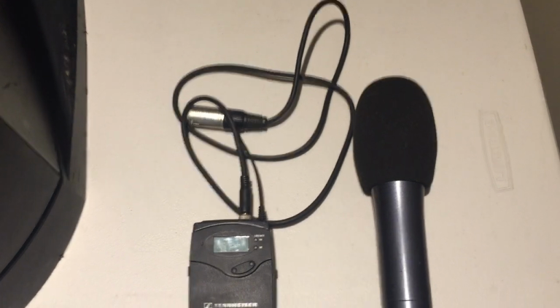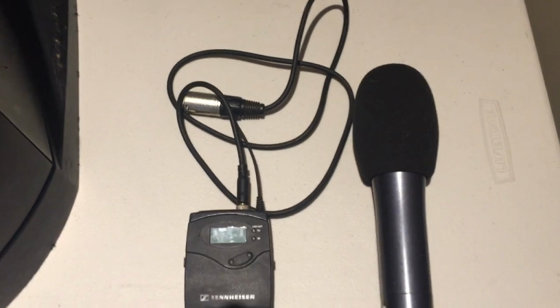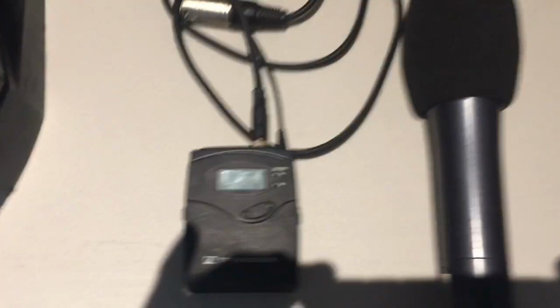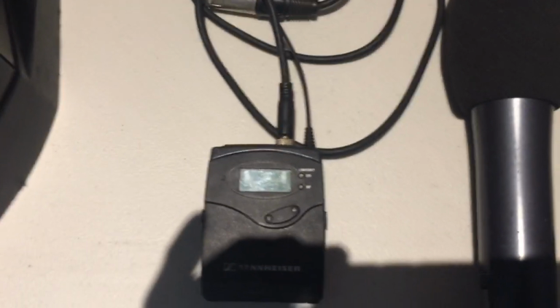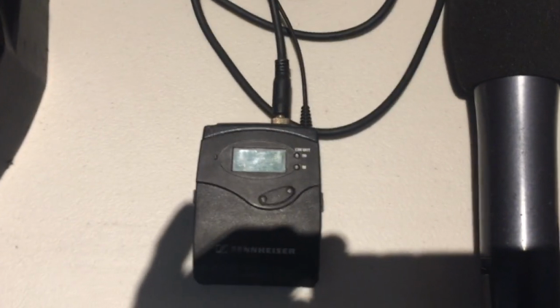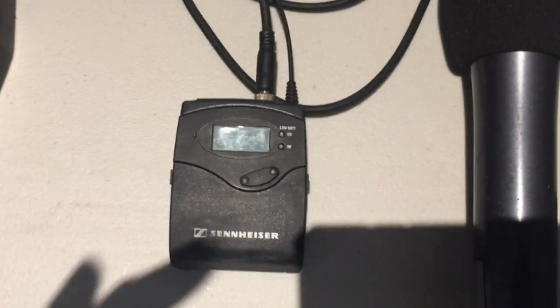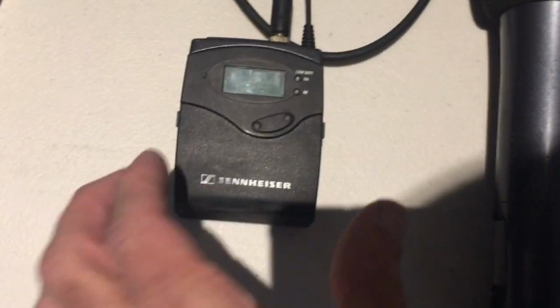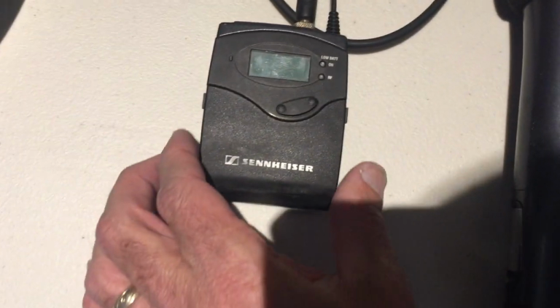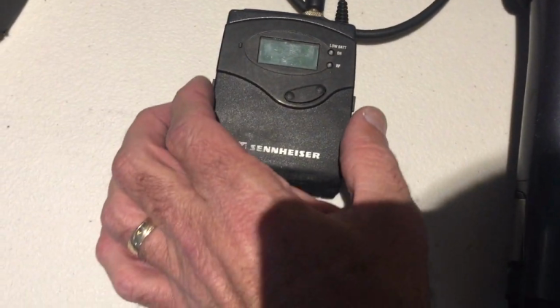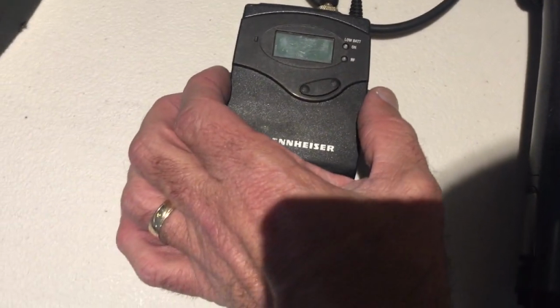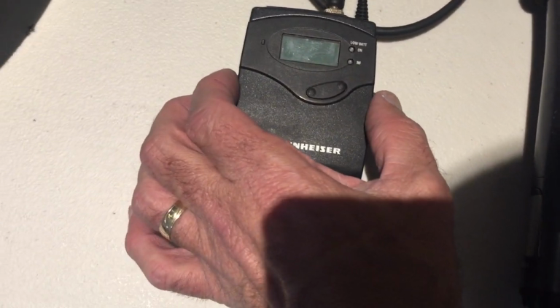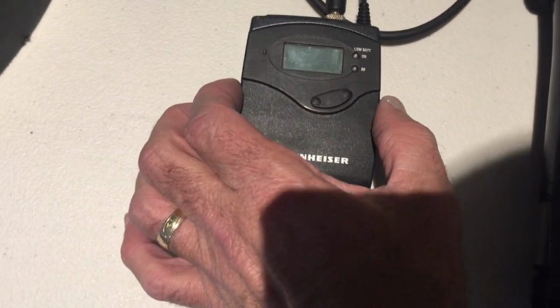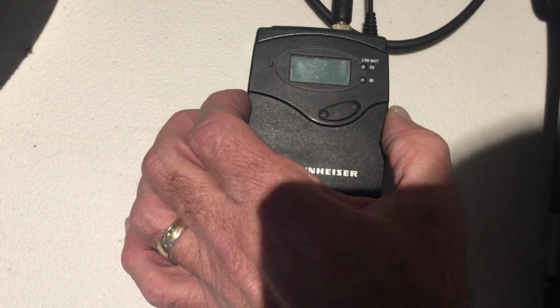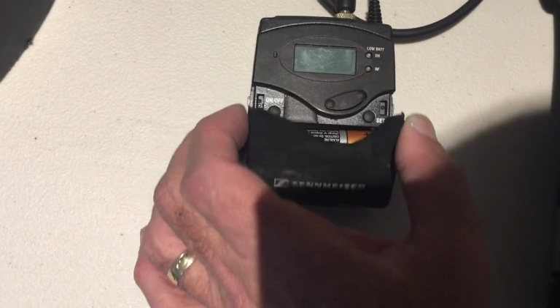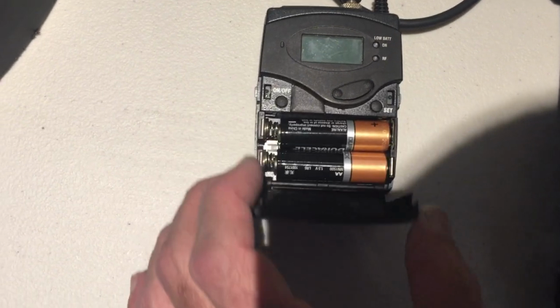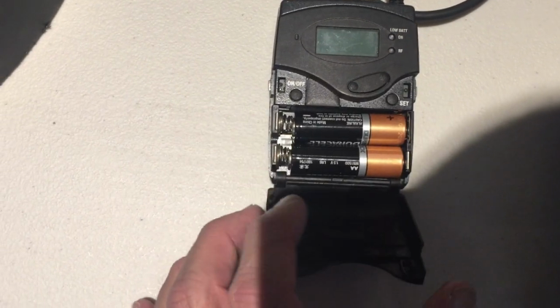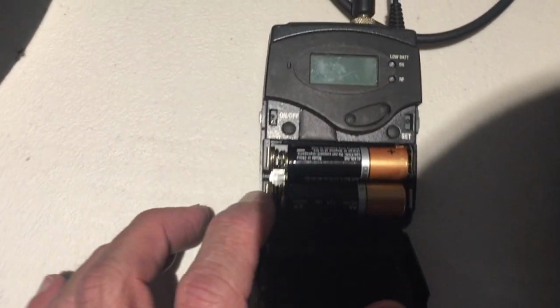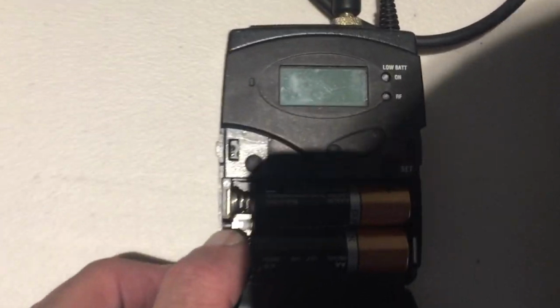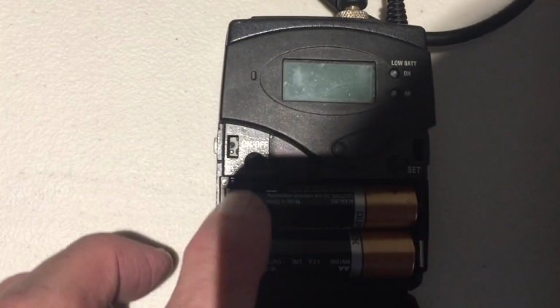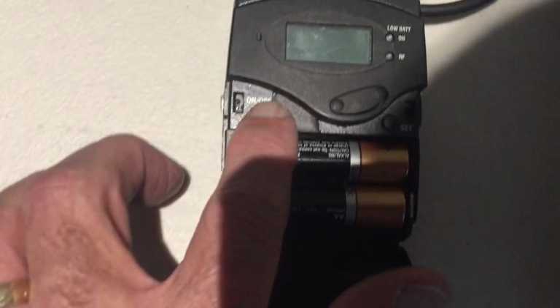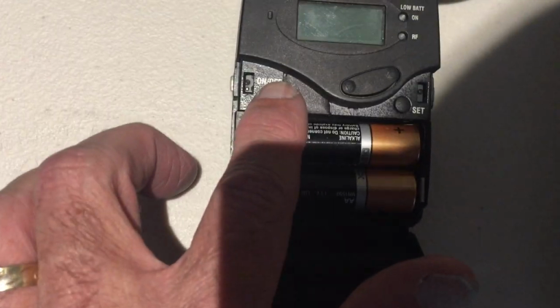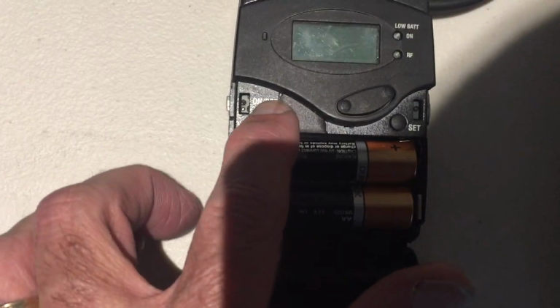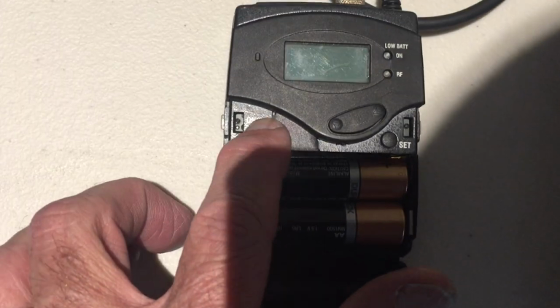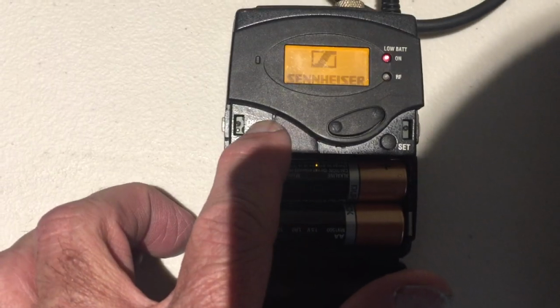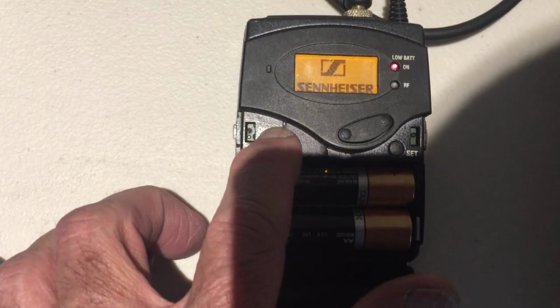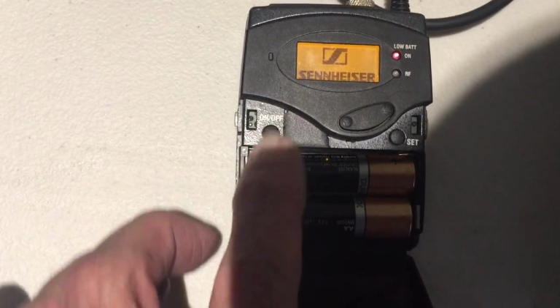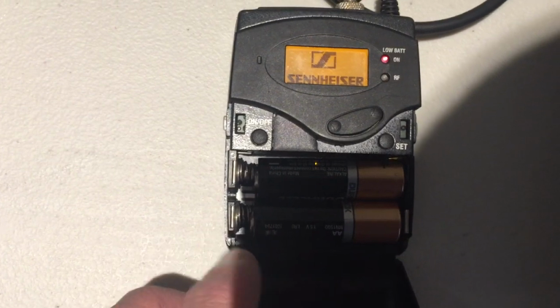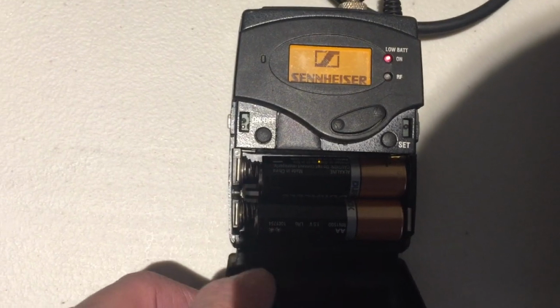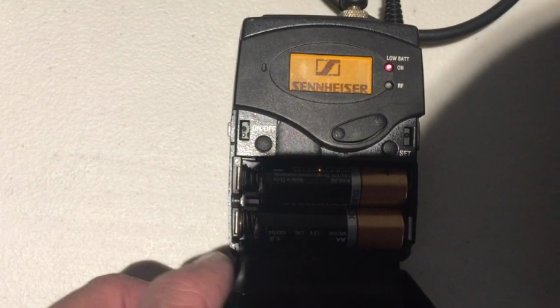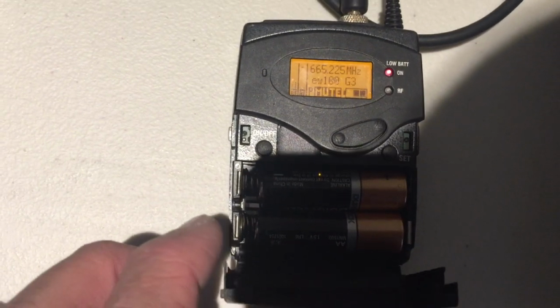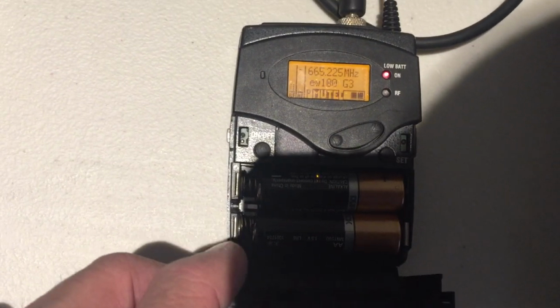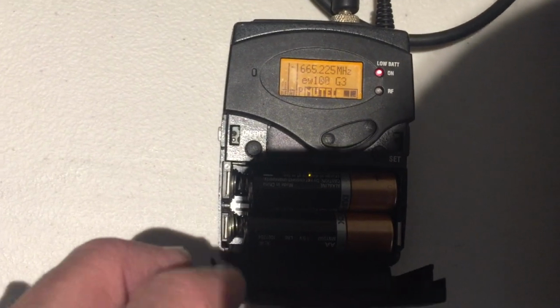Step one is to turn on the receiver. You'll need to squeeze these tabs on each side to open the flap, then press the on and off button. You have to hold that down for a sec till the screen comes on.